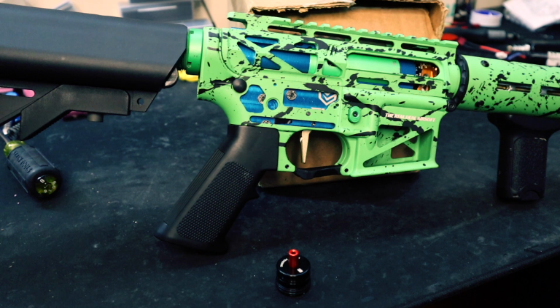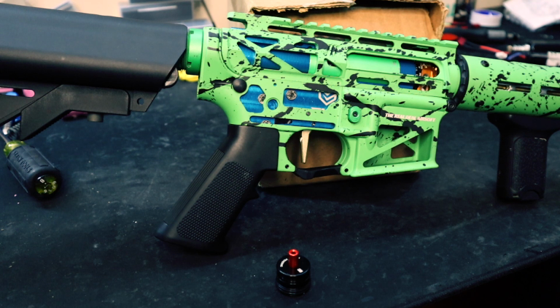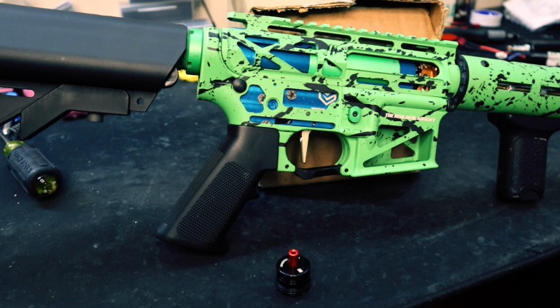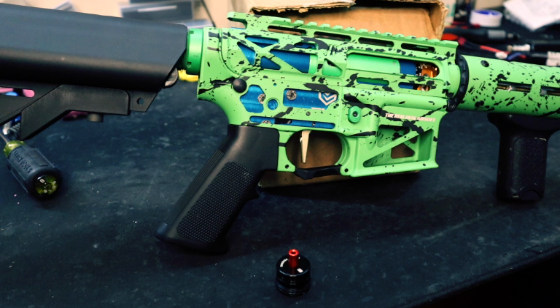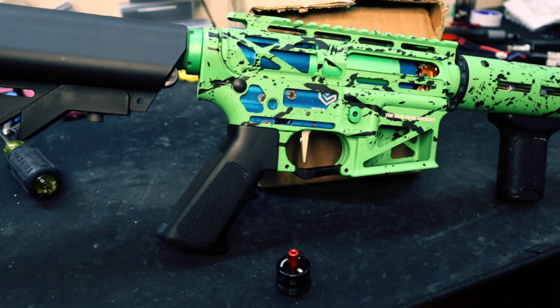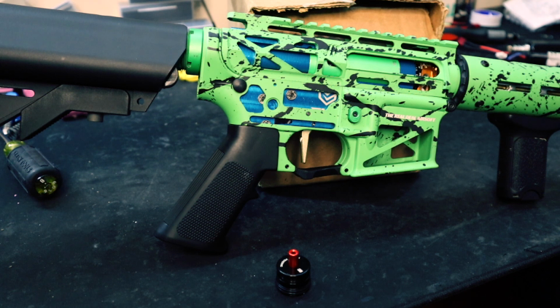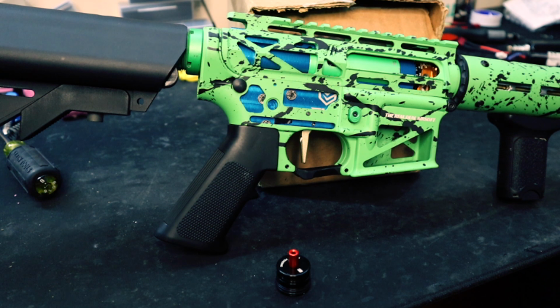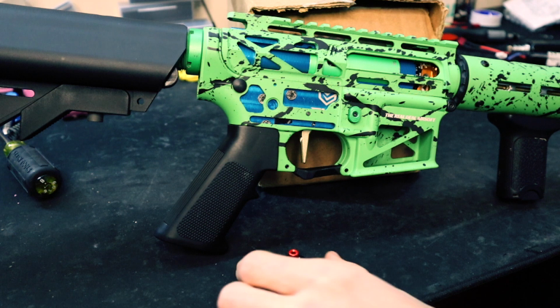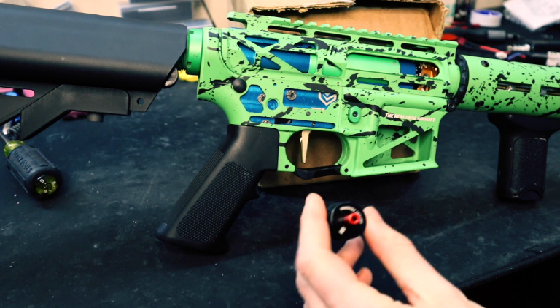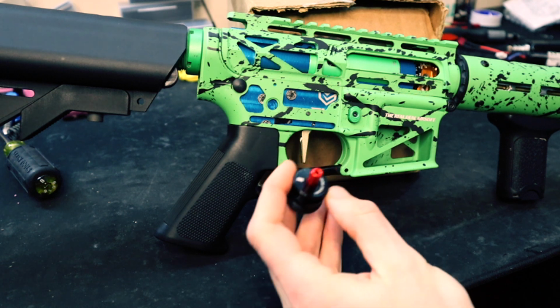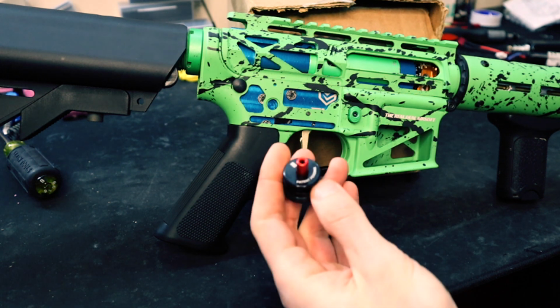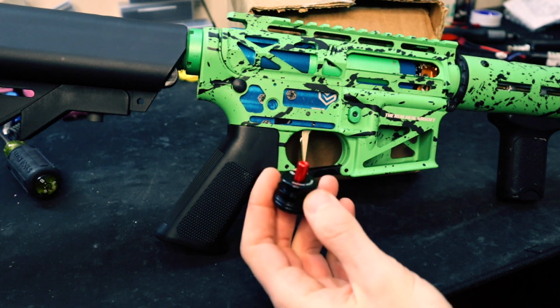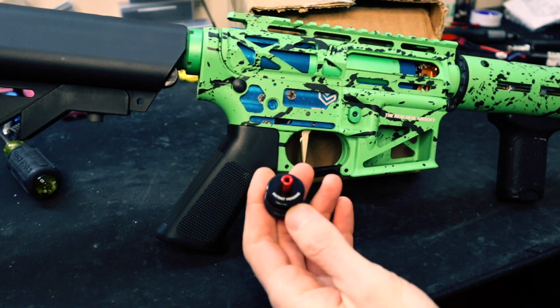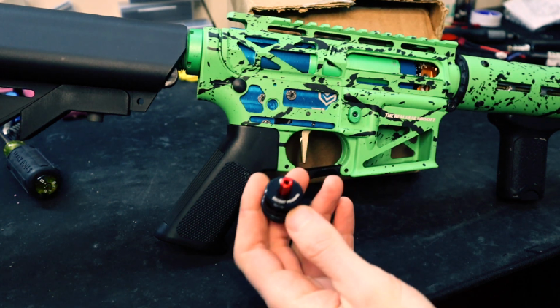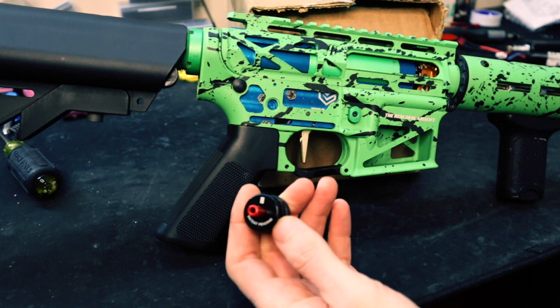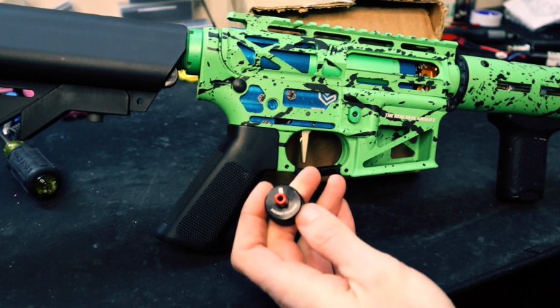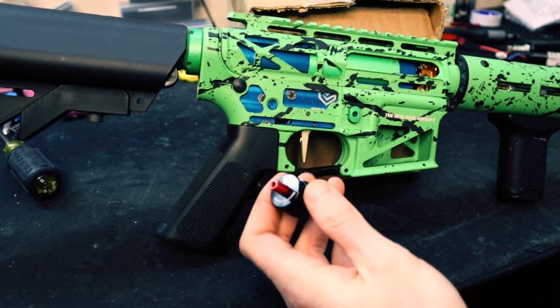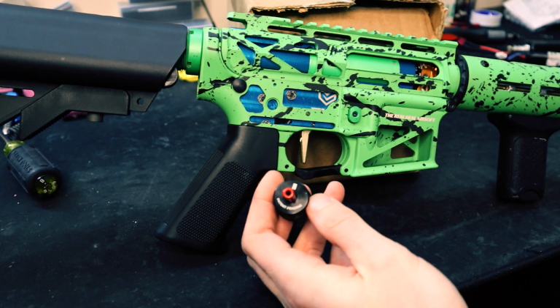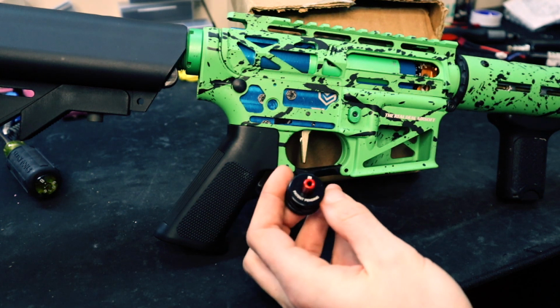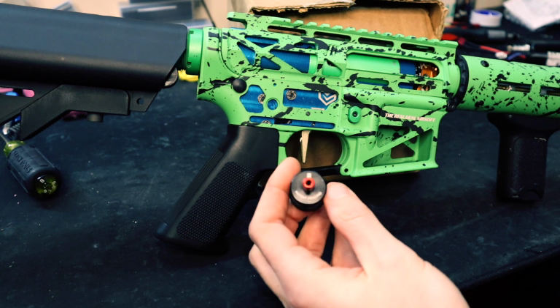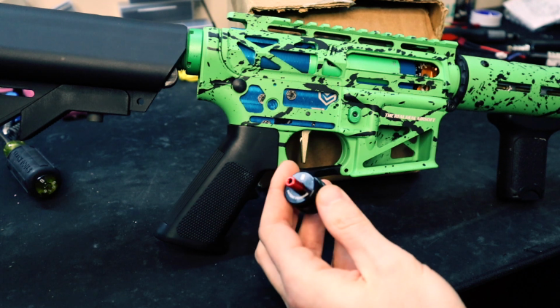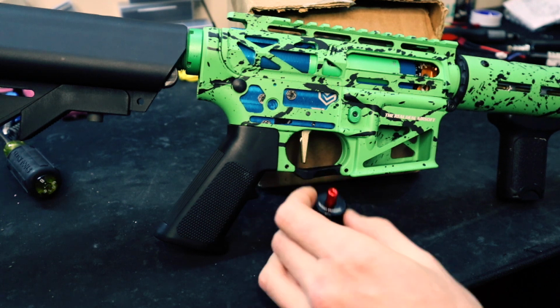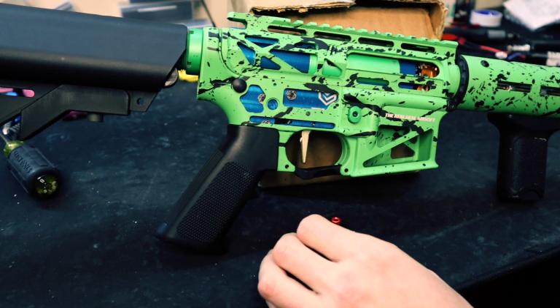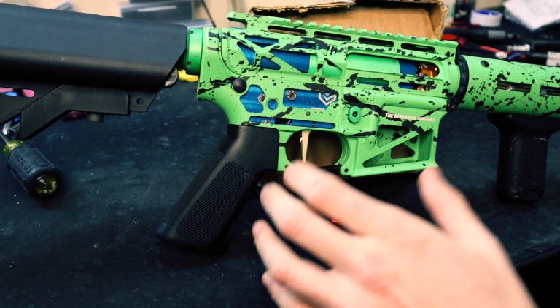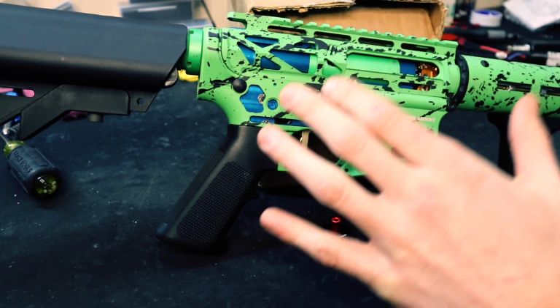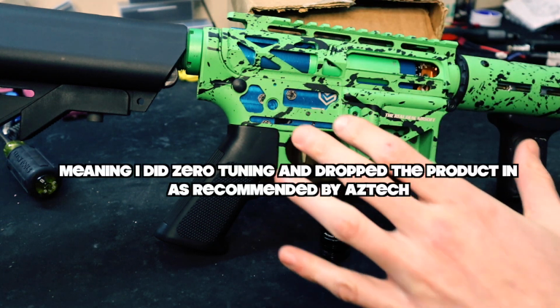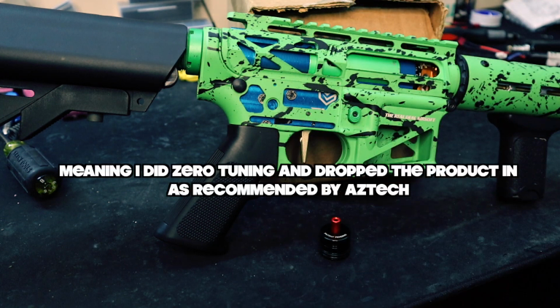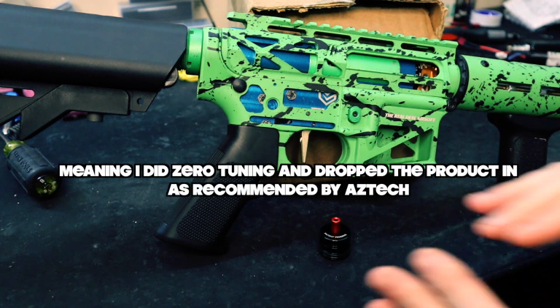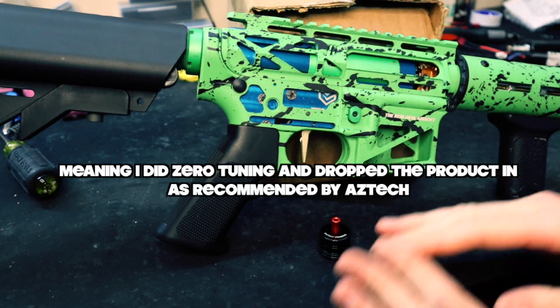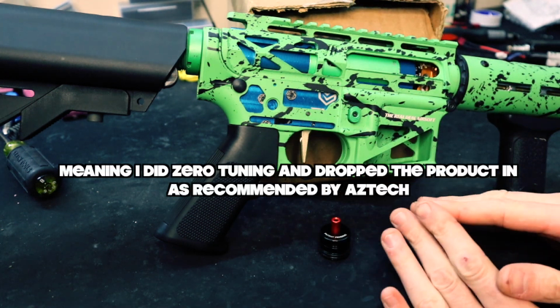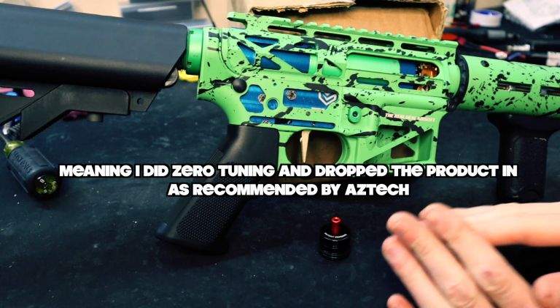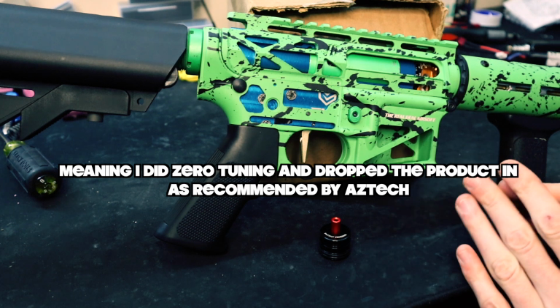What's up guys, welcome back to the Real Deal Airsoft. This is part two of the Aztec Innovation tap-a-less cylinder head testing. In the first video we did not get good results — it was basically a drop-in — and we're going to be testing this in a different build with a different setup.